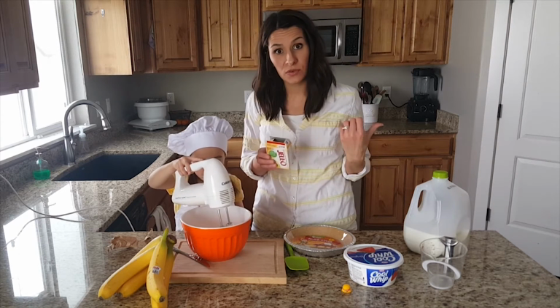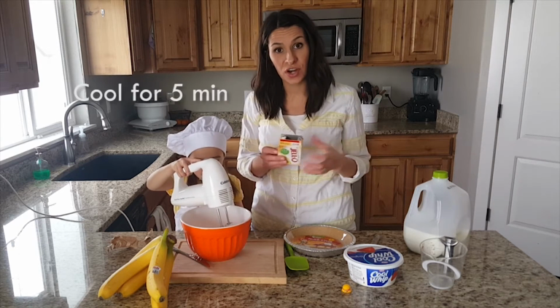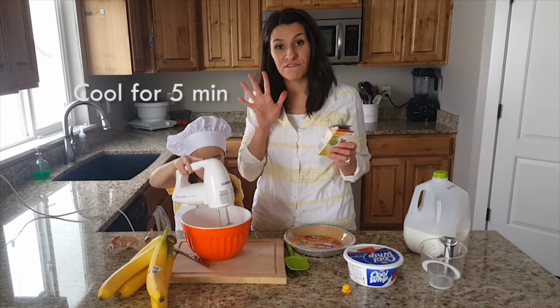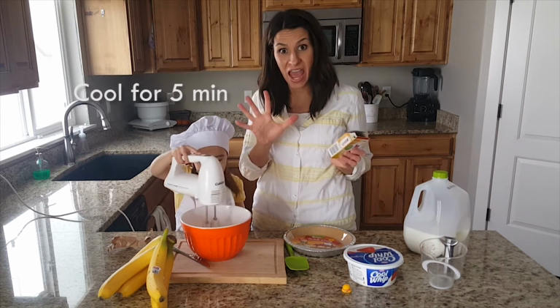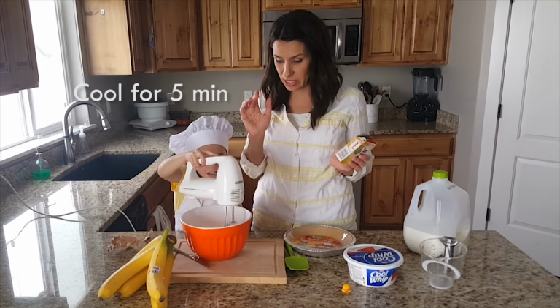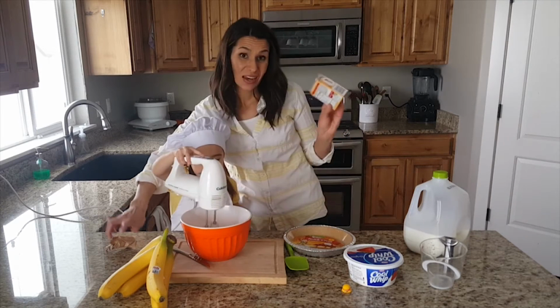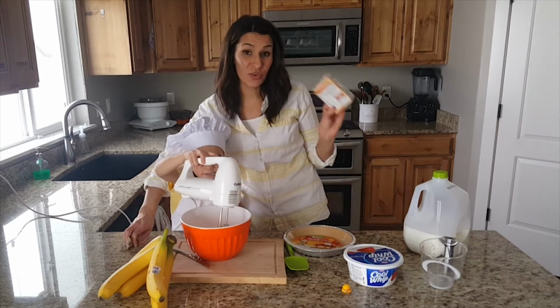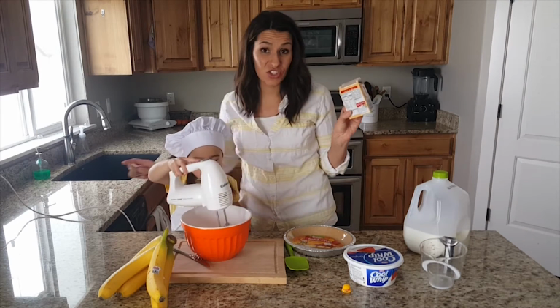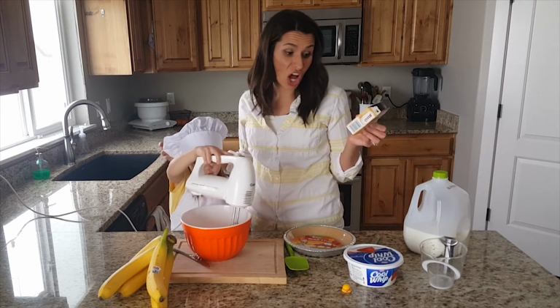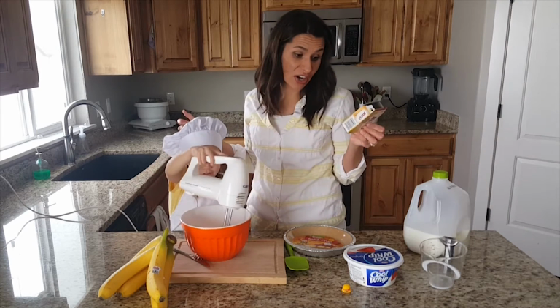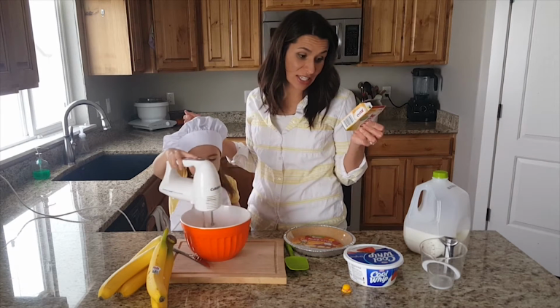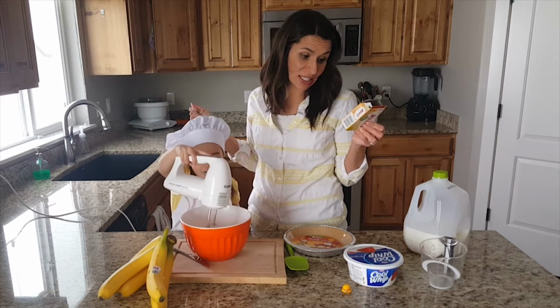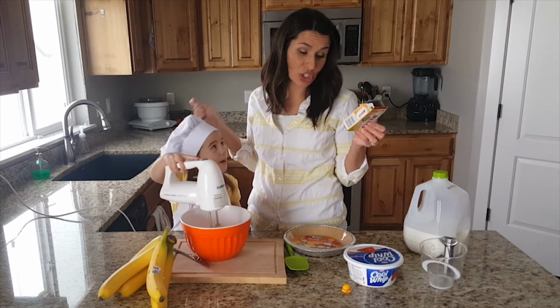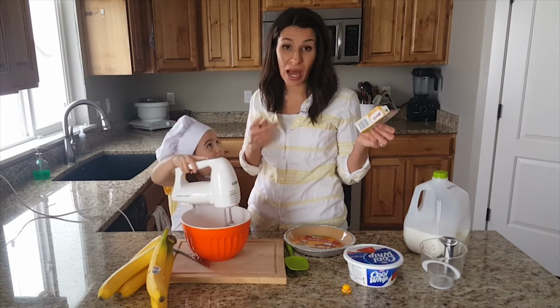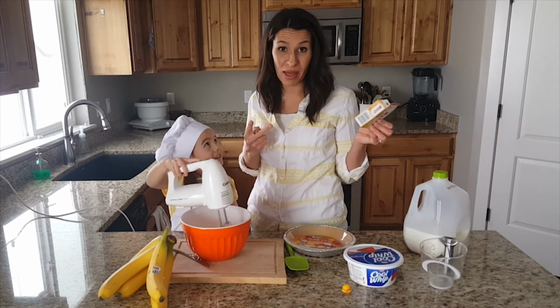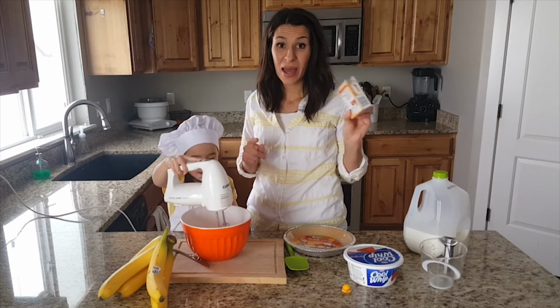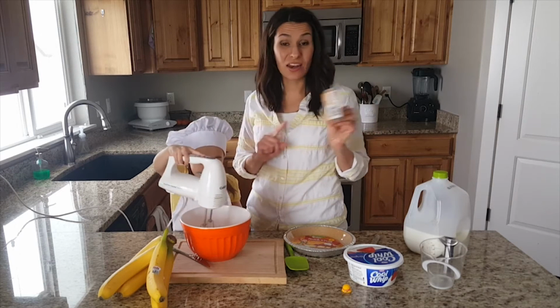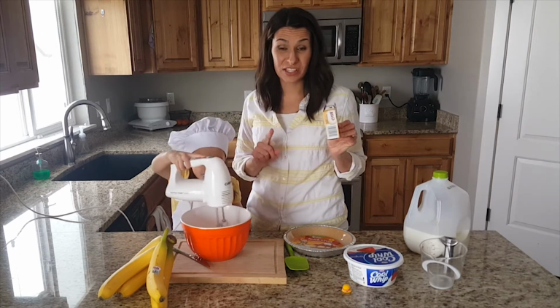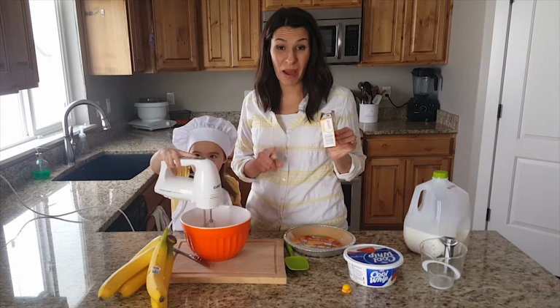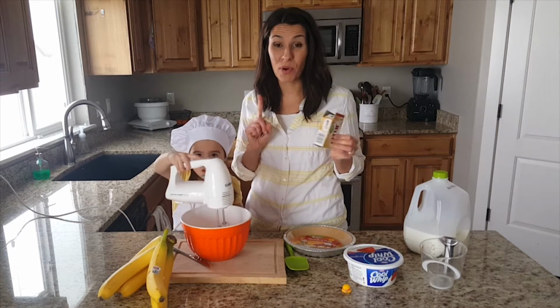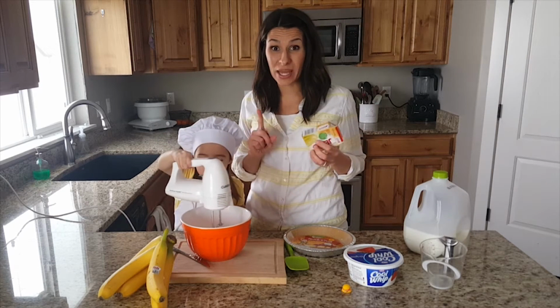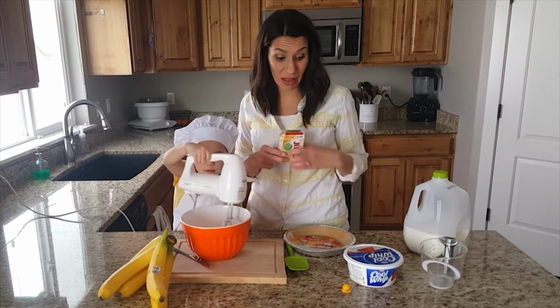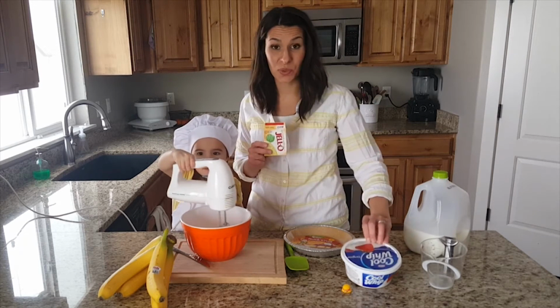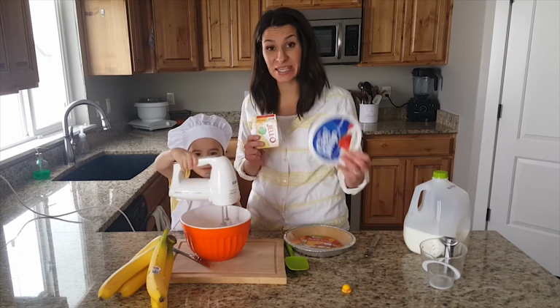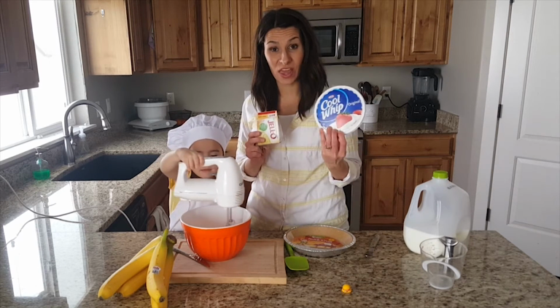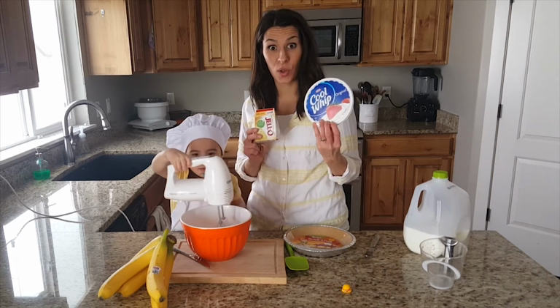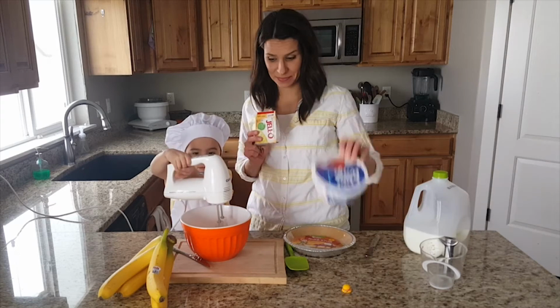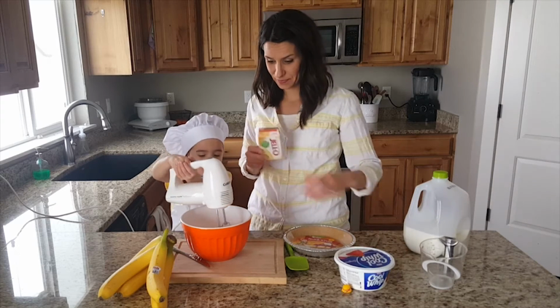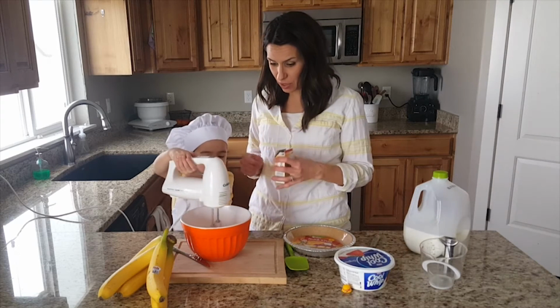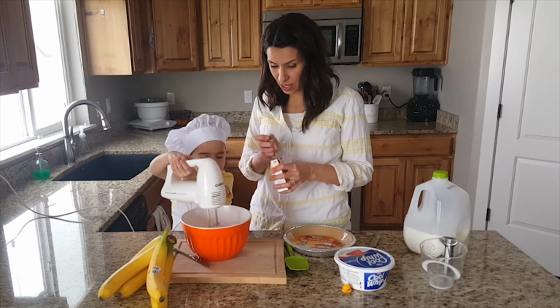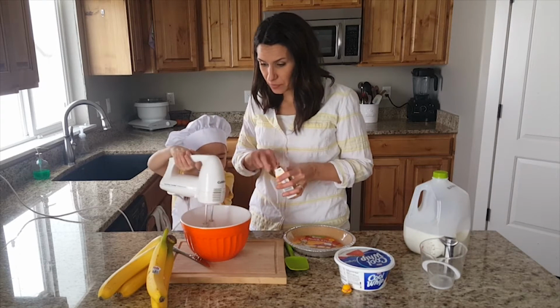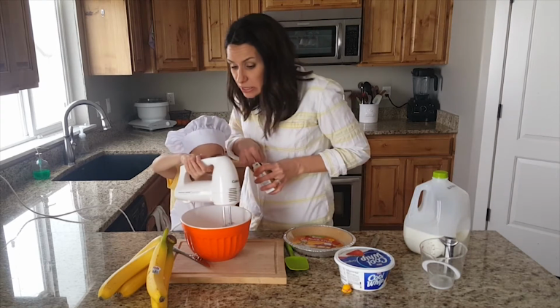If you look at the instructions it says to whisk for two minutes, so we want to mix this for about two minutes and then put it in the refrigerator for five minutes. The instructions say to use two cups of milk, but not with this pie — for this pie you want one cup of milk because we're going to mix it with the cool whip.